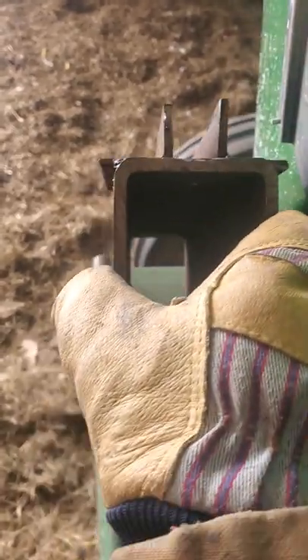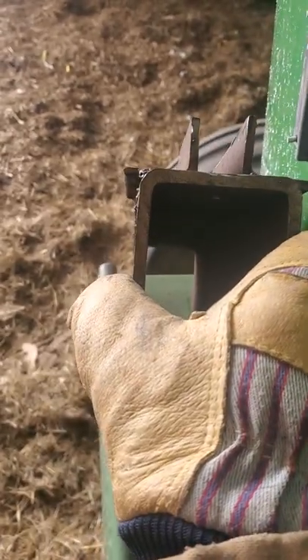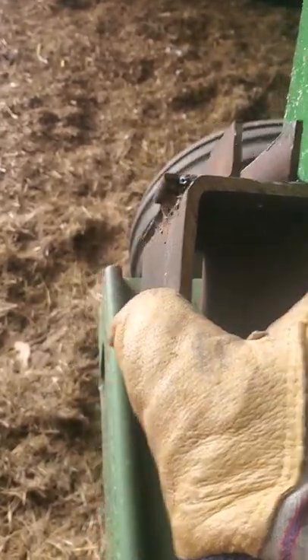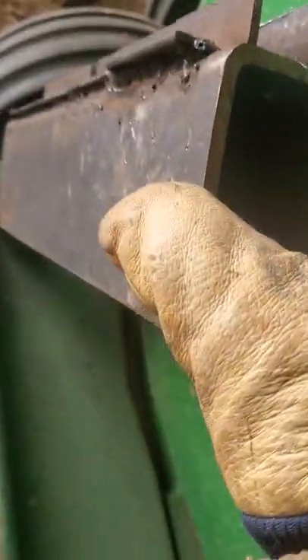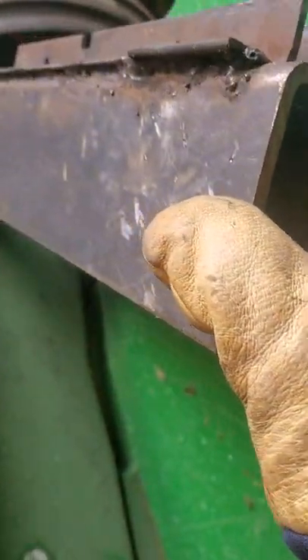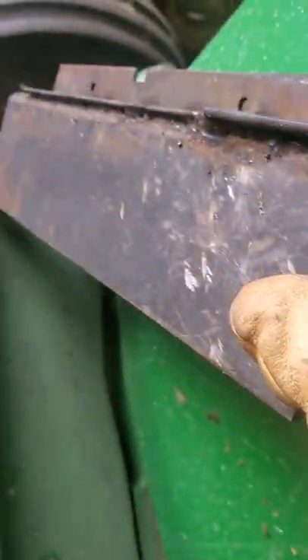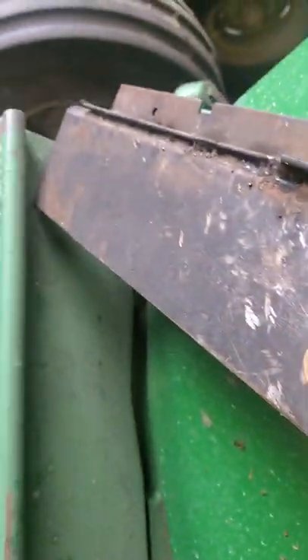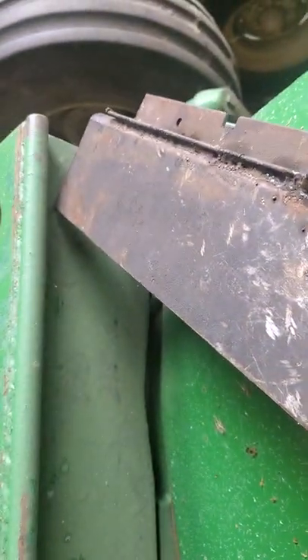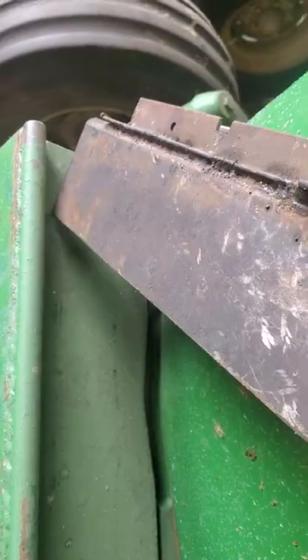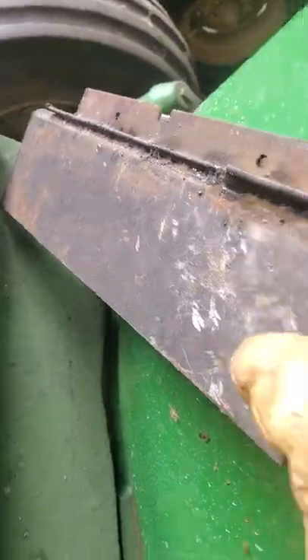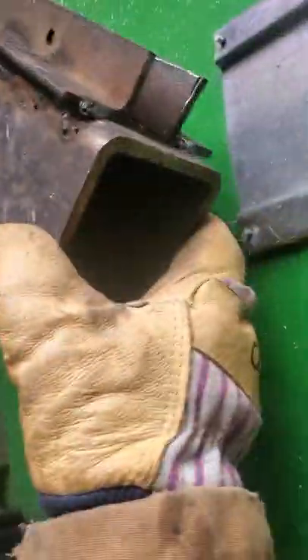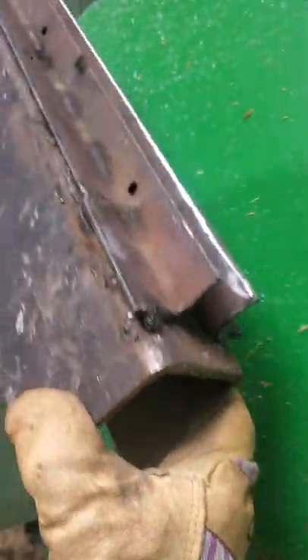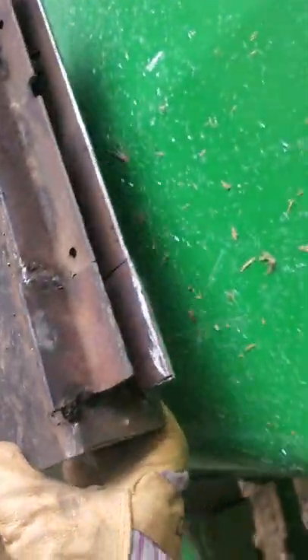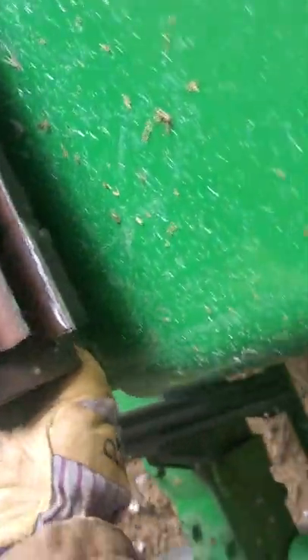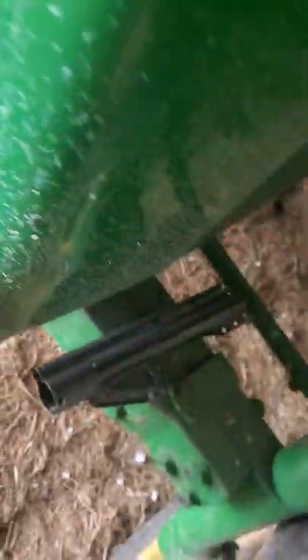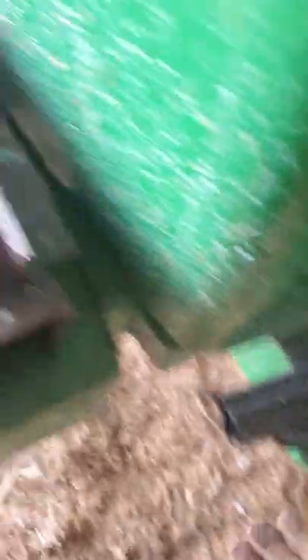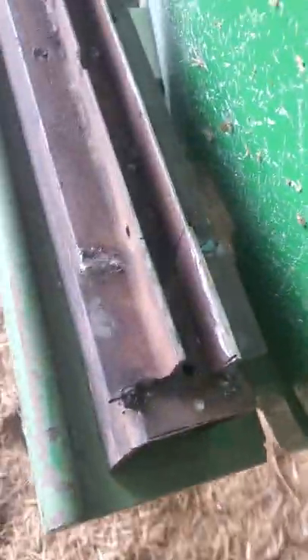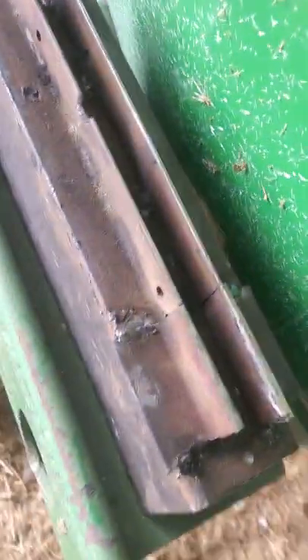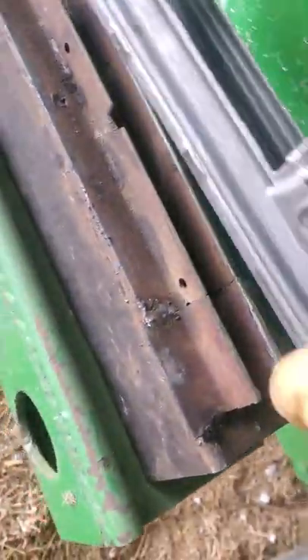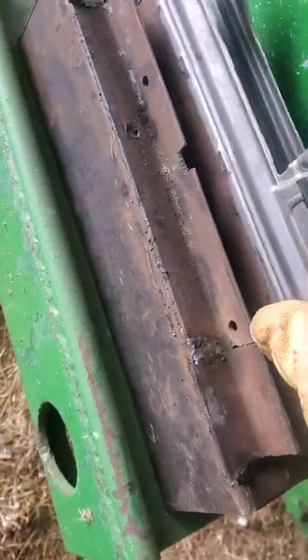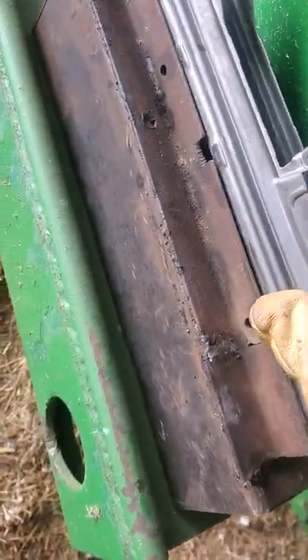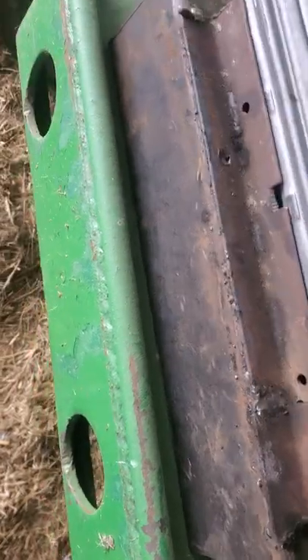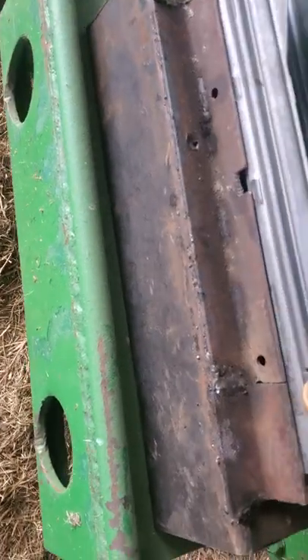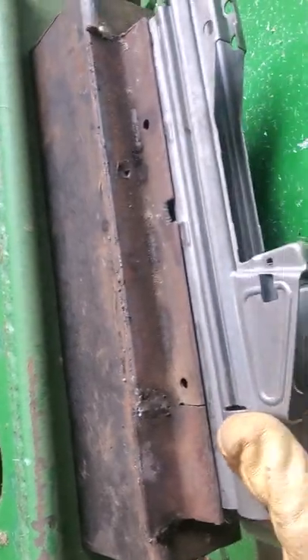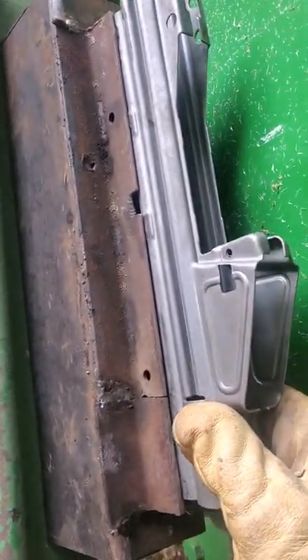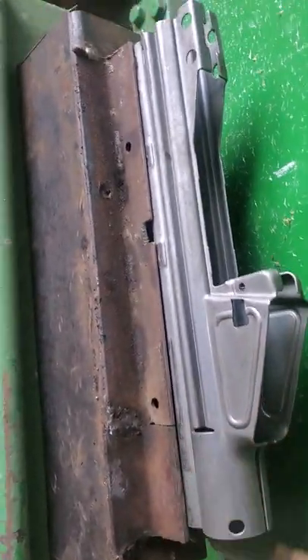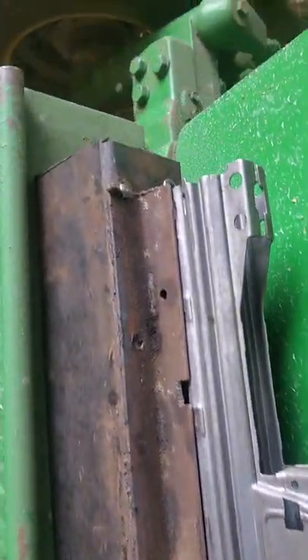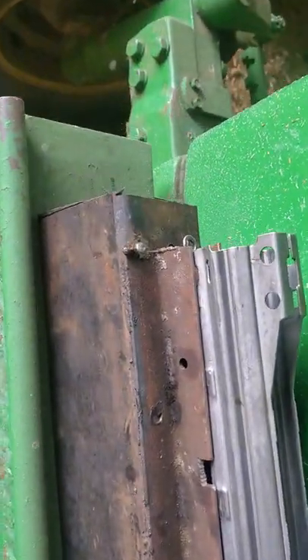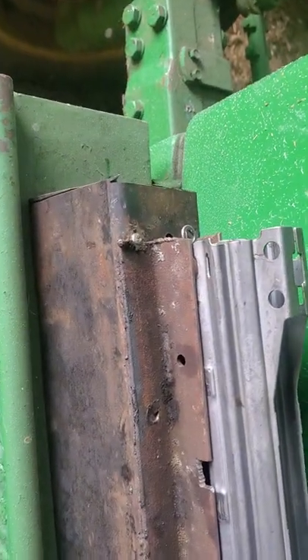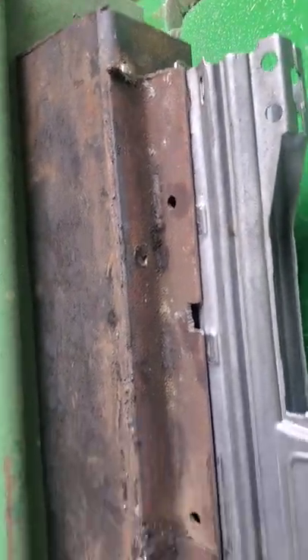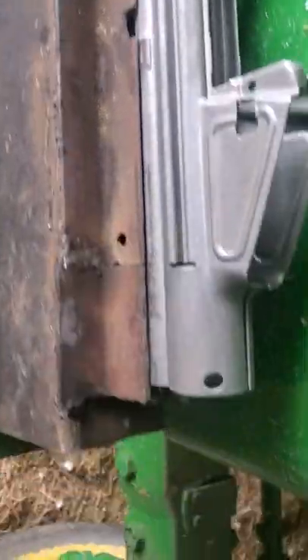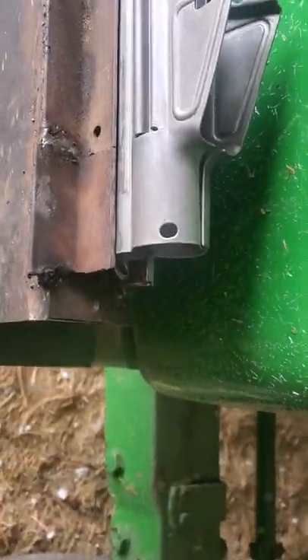What you first need is your base plate of steel. Here's my receiver — however long that is. It doesn't really matter, it just needs to be strong enough.